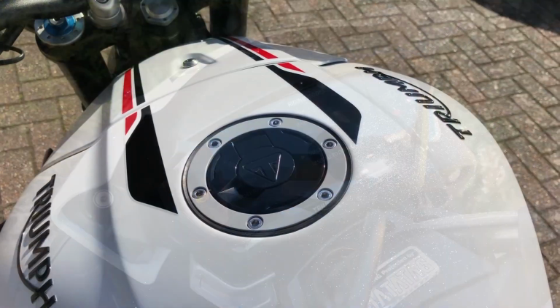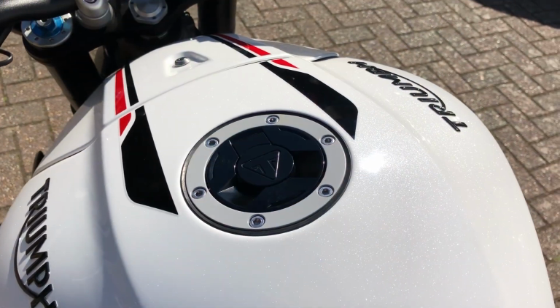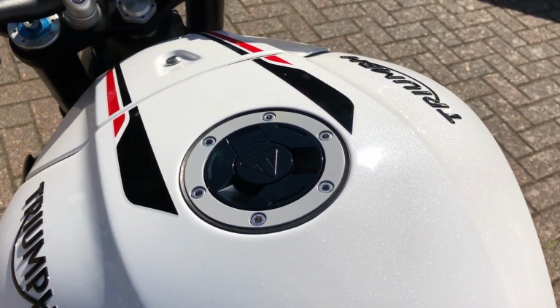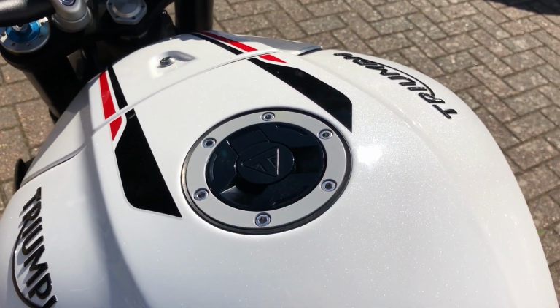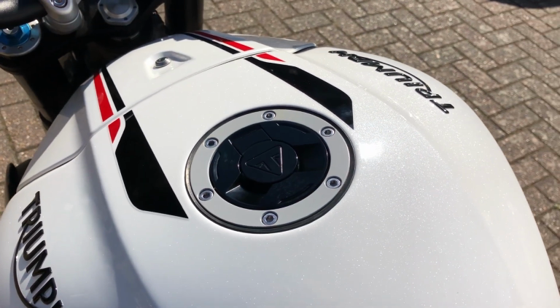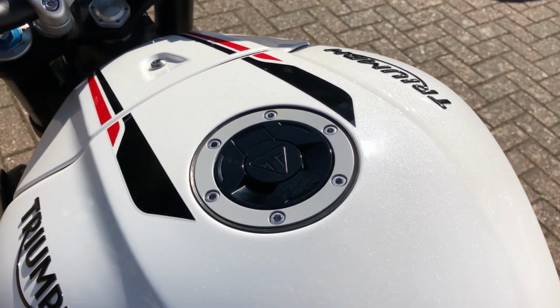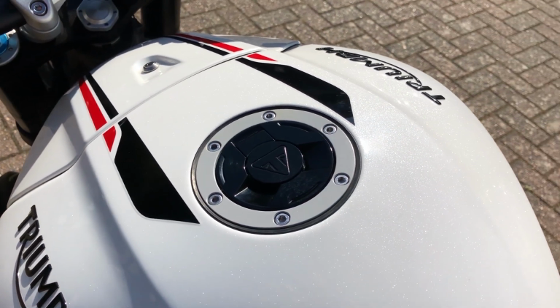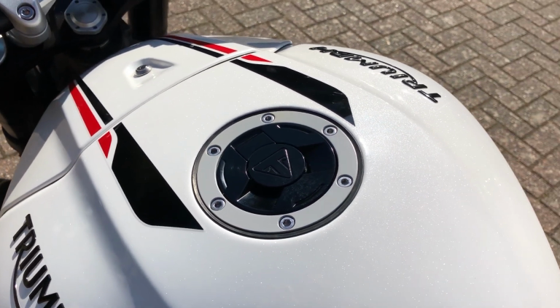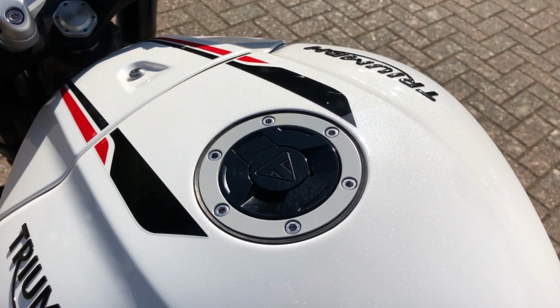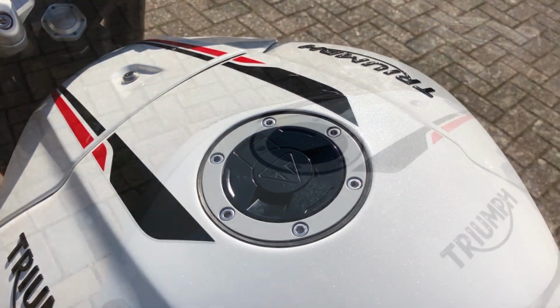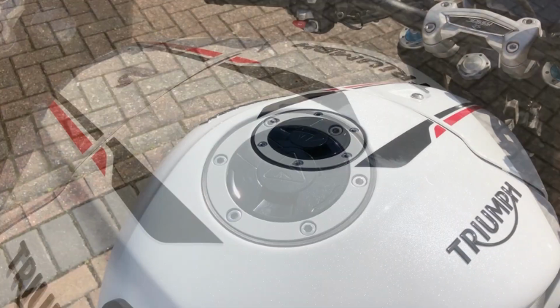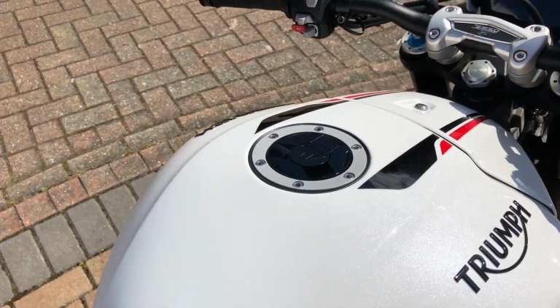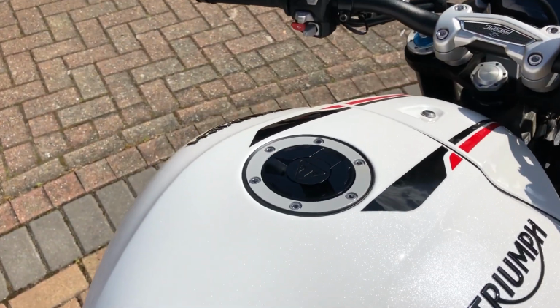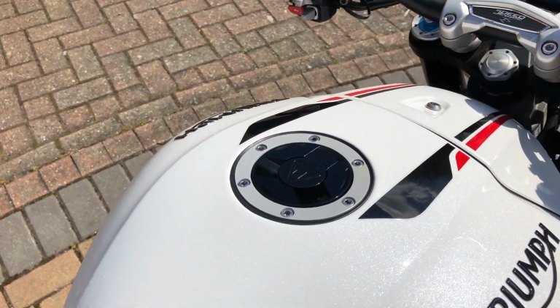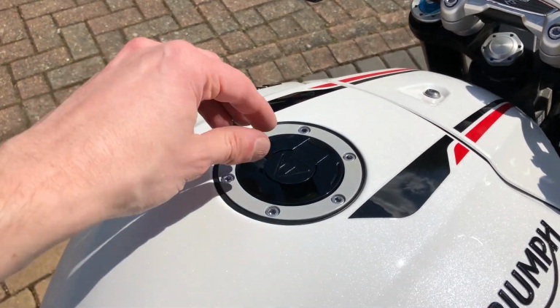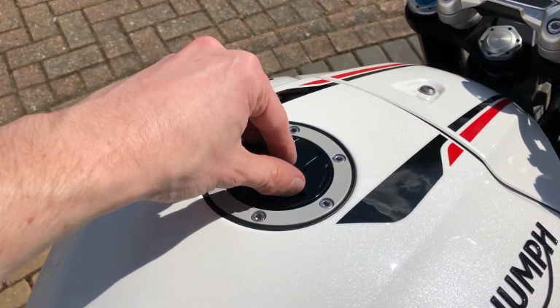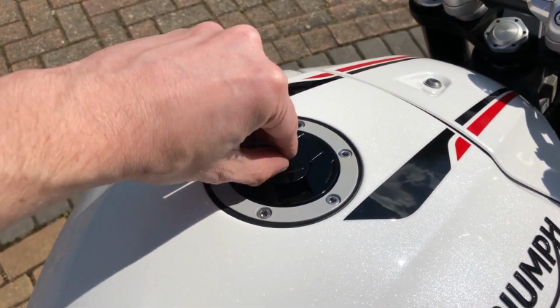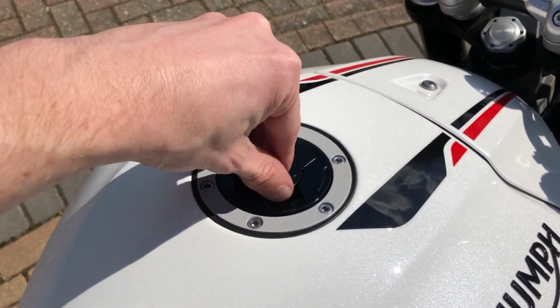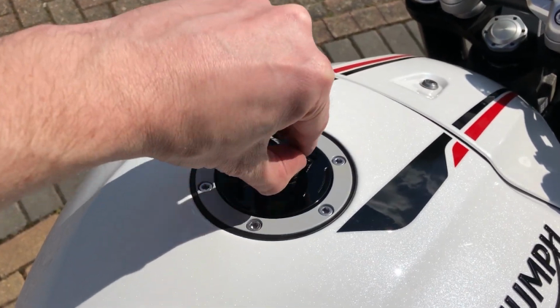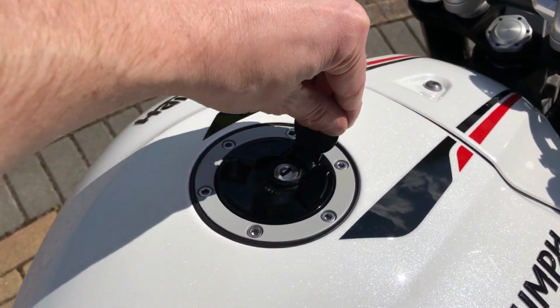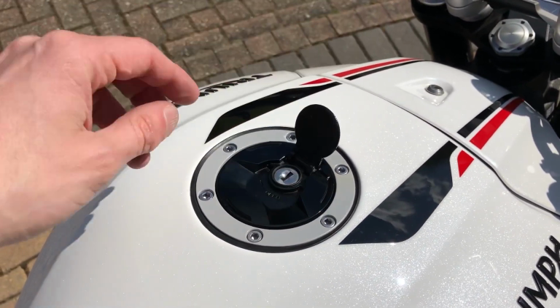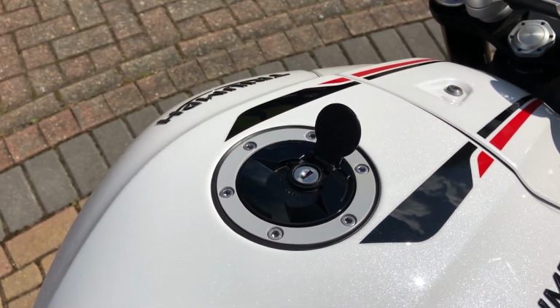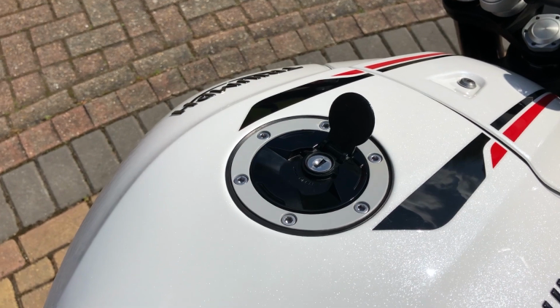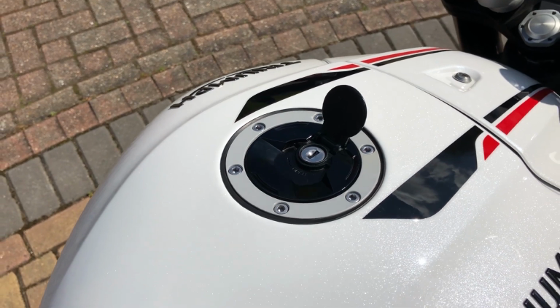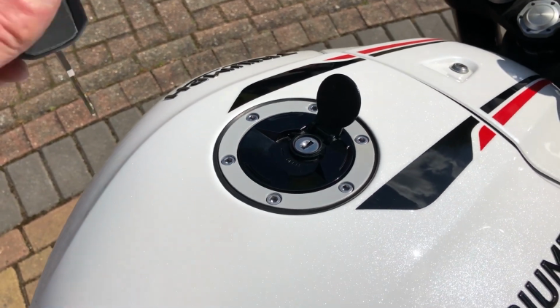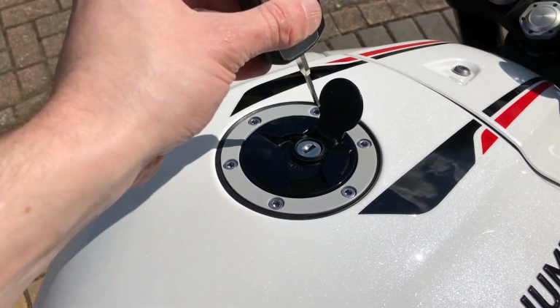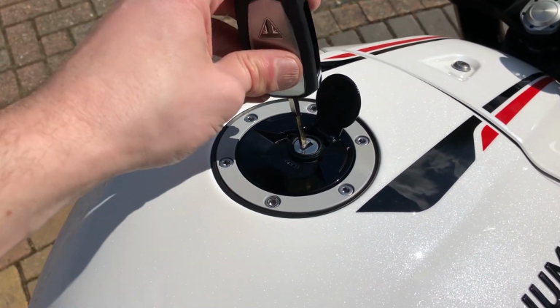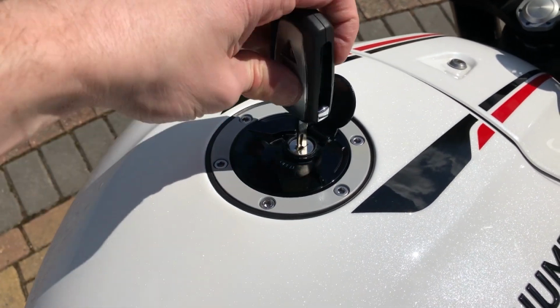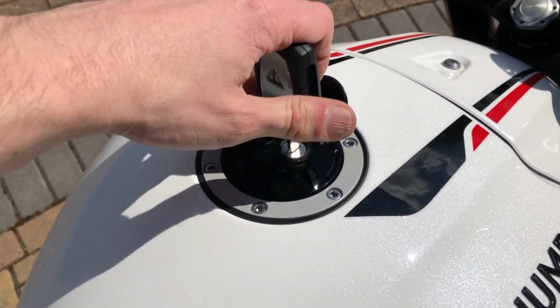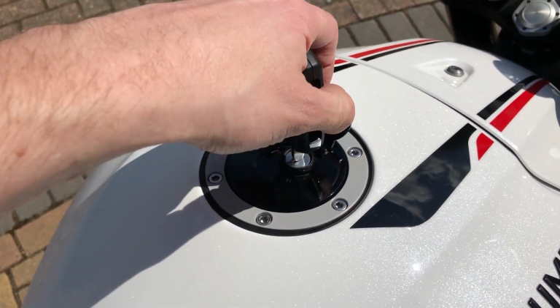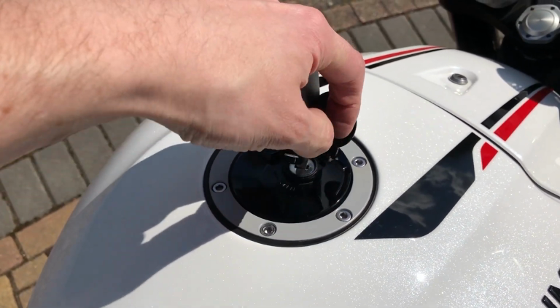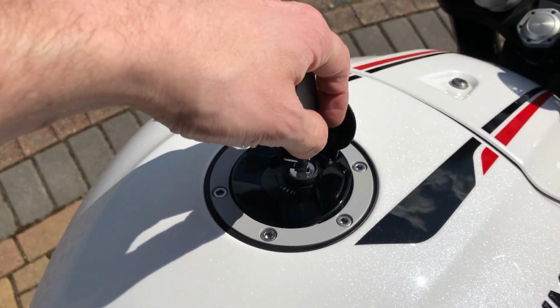As we move back from the screen and the handlebars, we come to the fuel tank. It can be opened by raising the flap and then using the key to unlock it. This tank has a capacity of 15.5 litres and returns a combined MPG of 54.